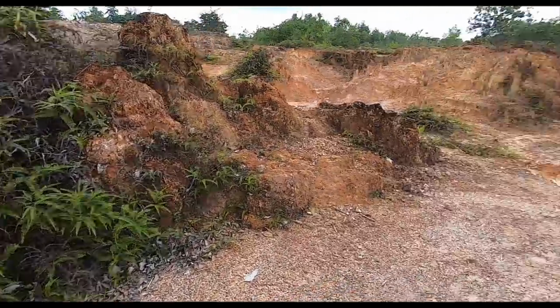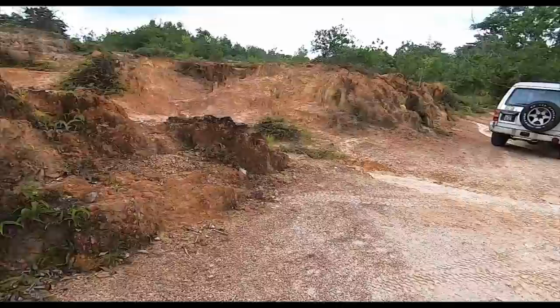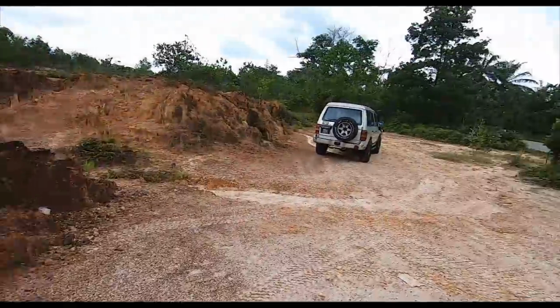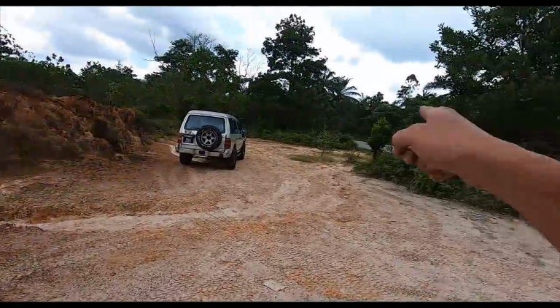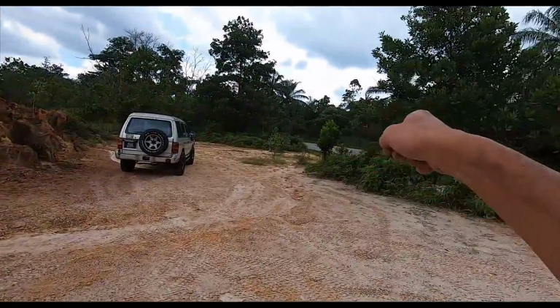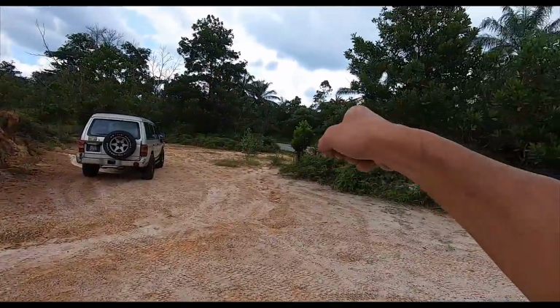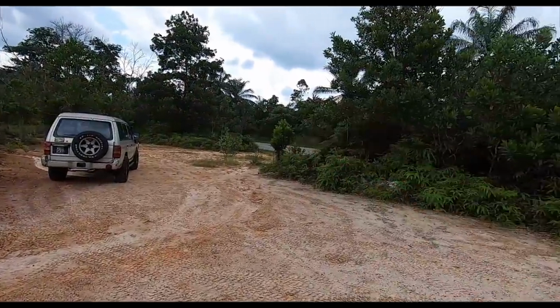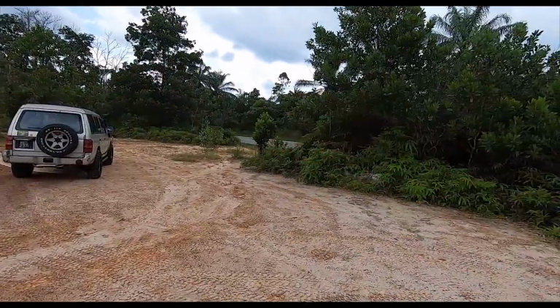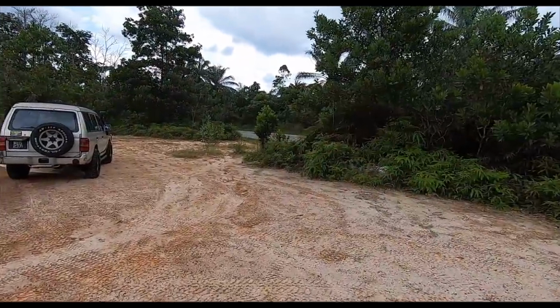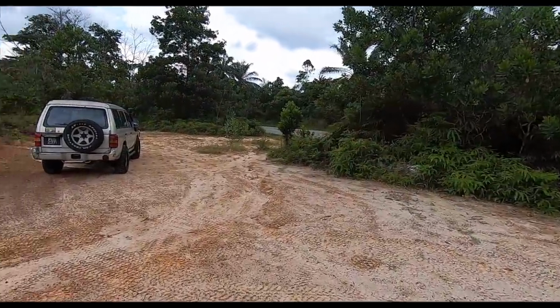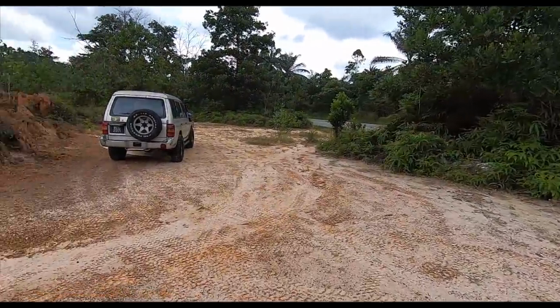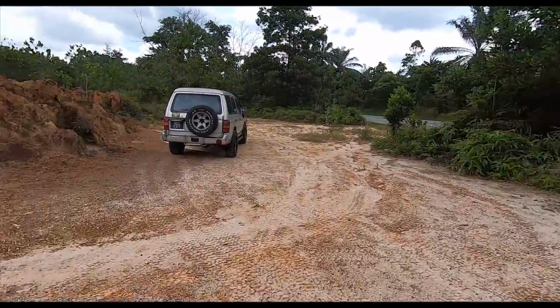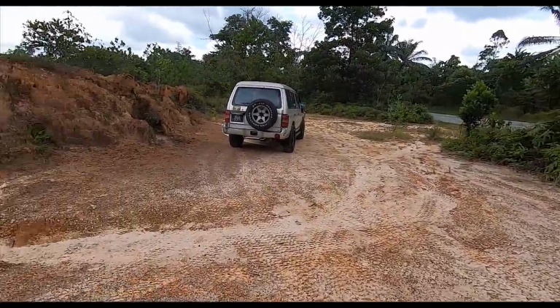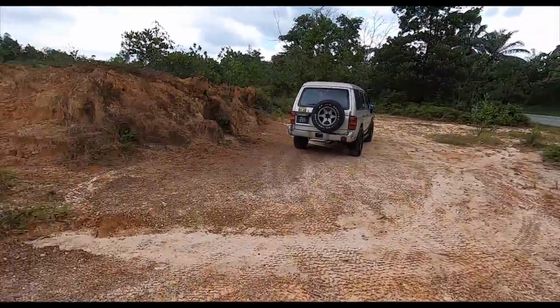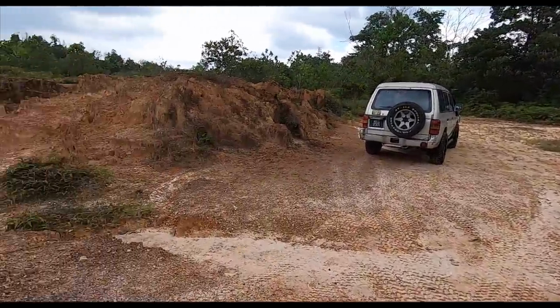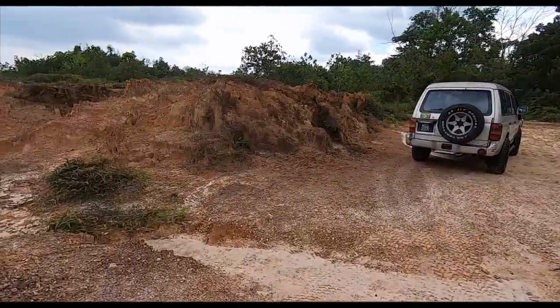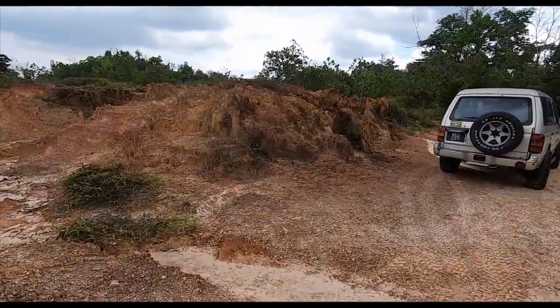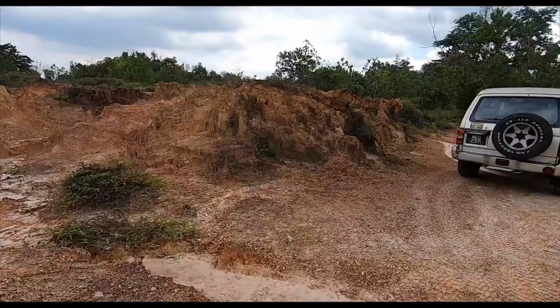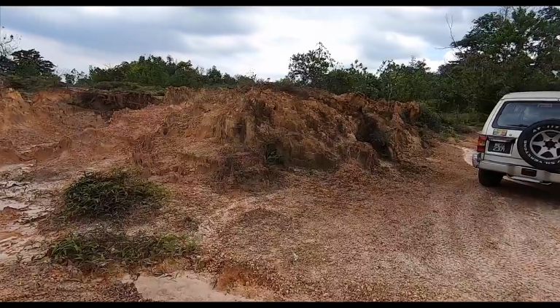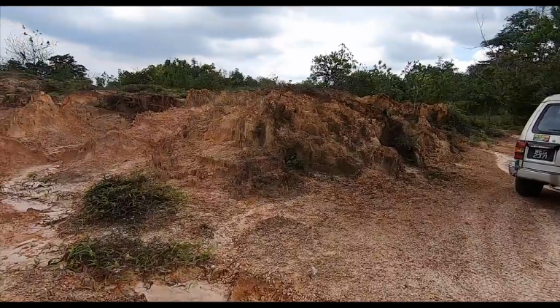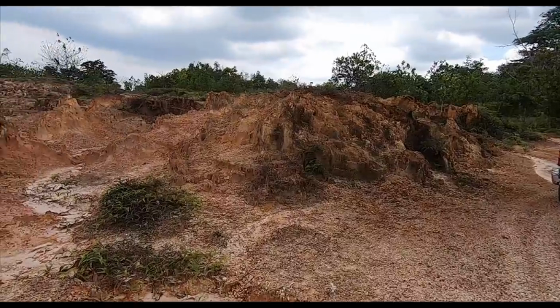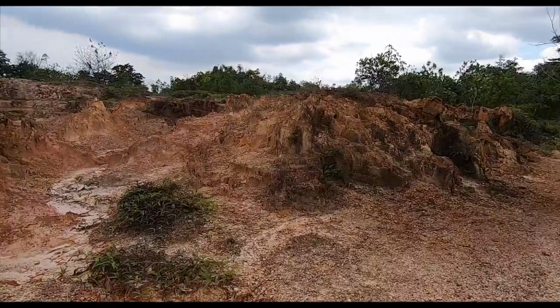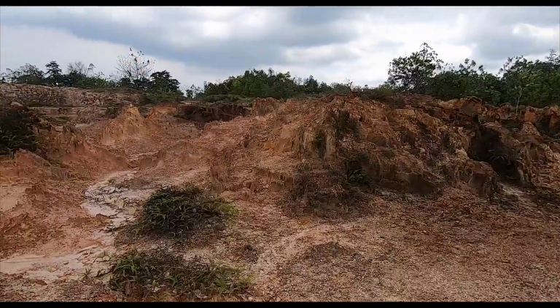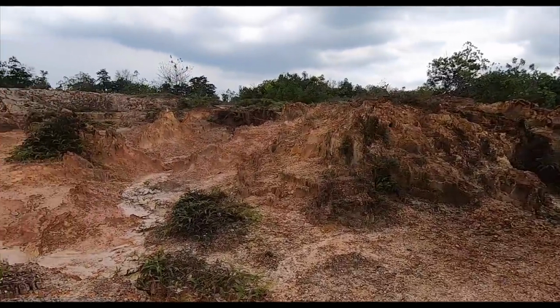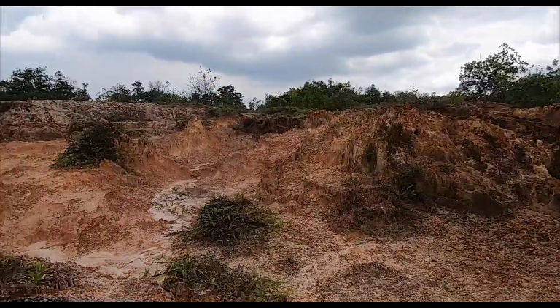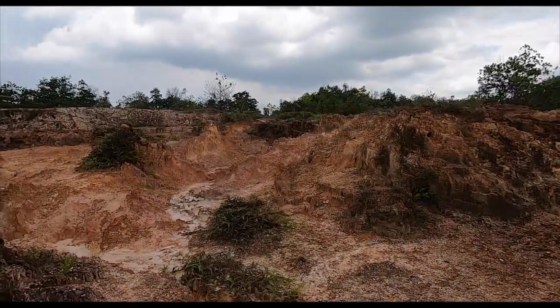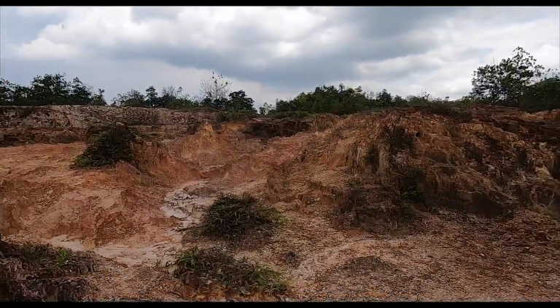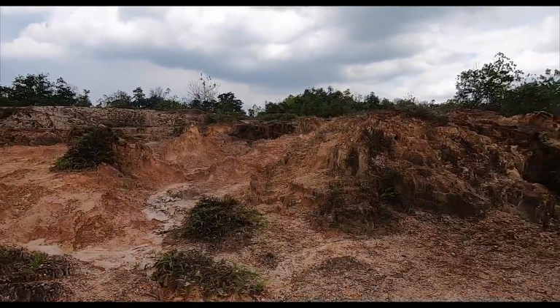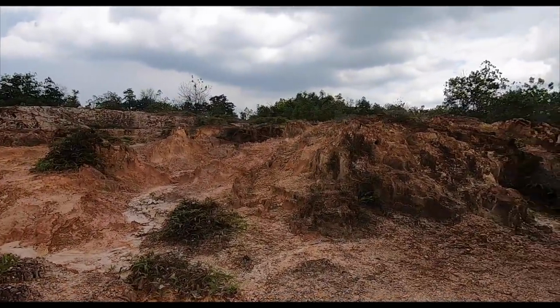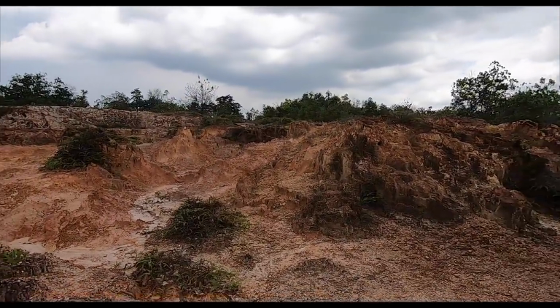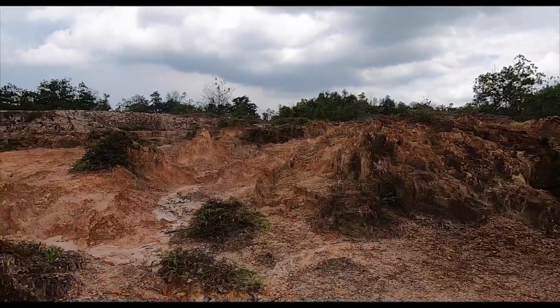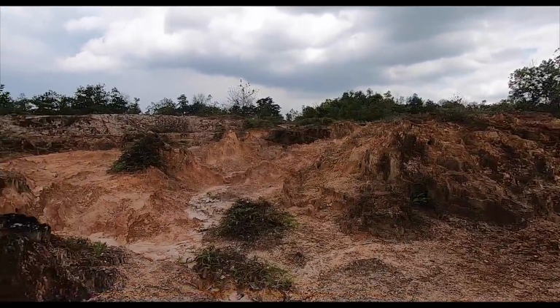You can hear vehicles because the main road is right there. This is just off the main road, not very far in. Don't worry - if anything happens to me, I'm going to be very easy to be found.